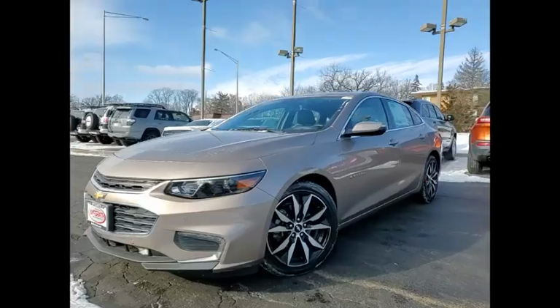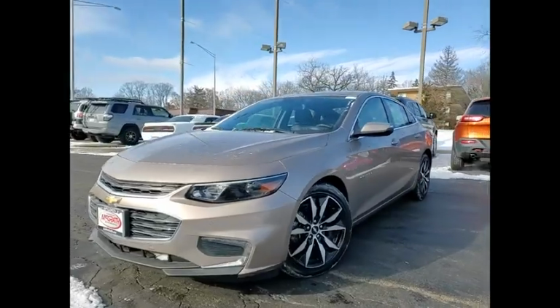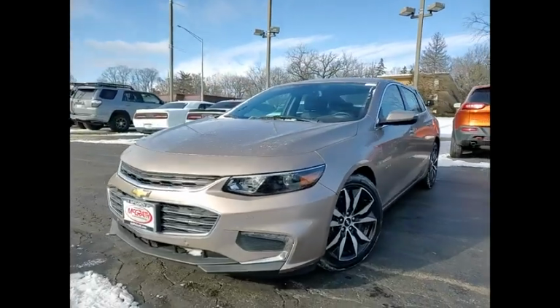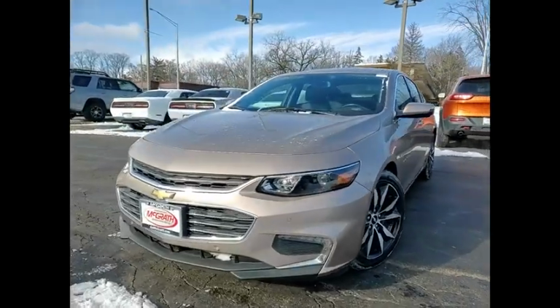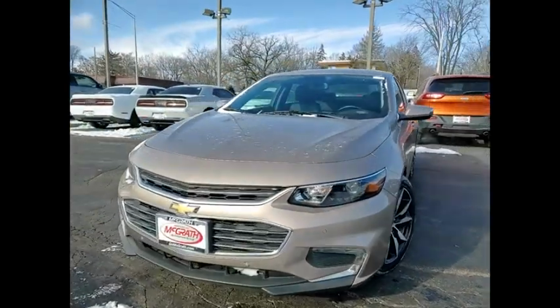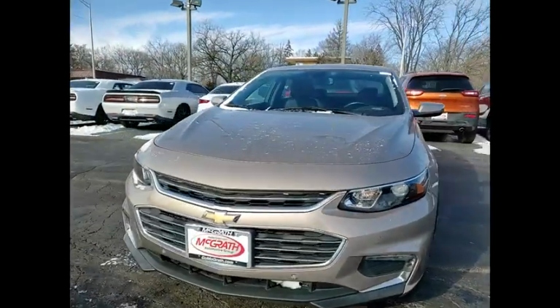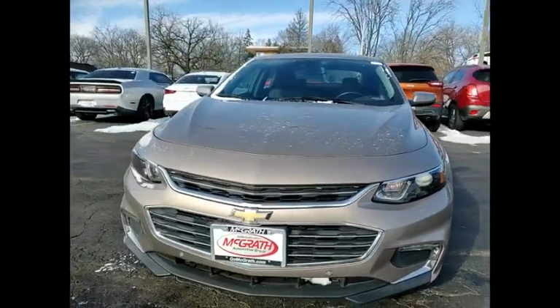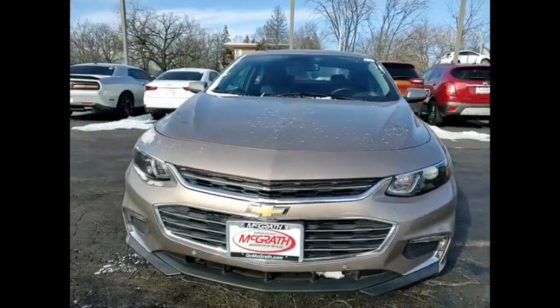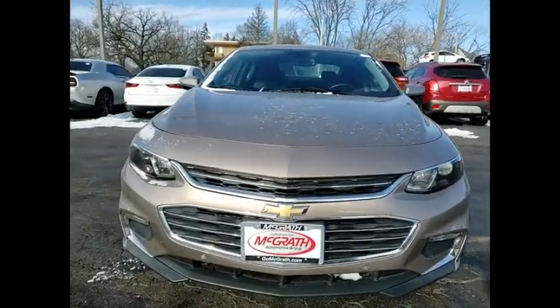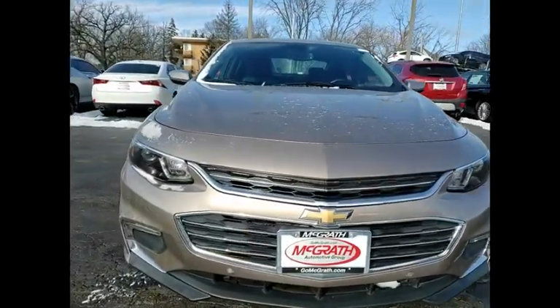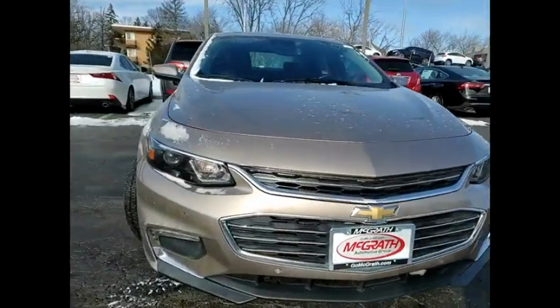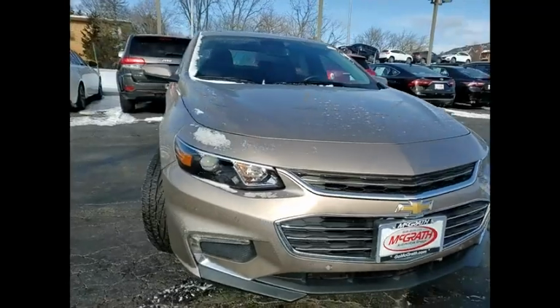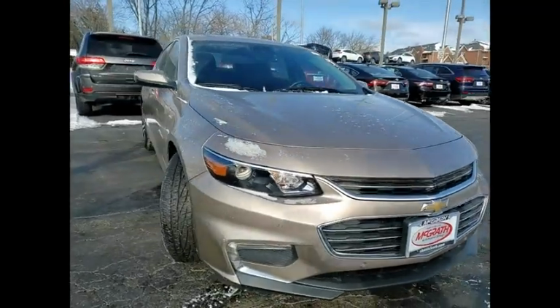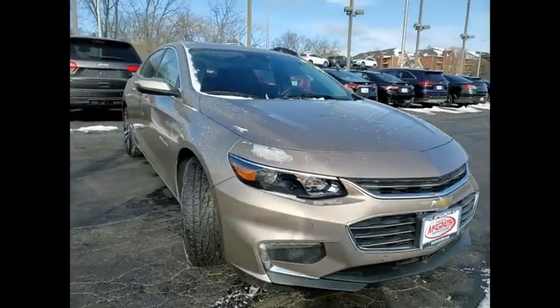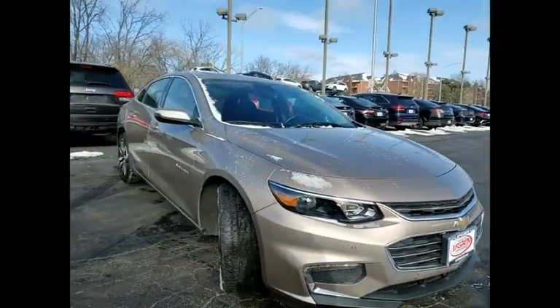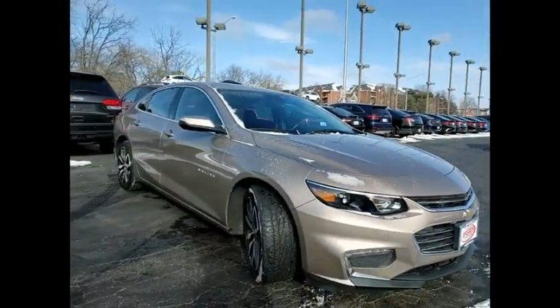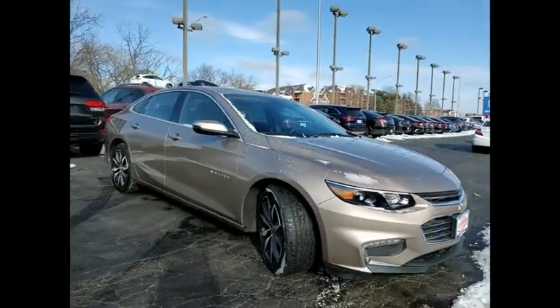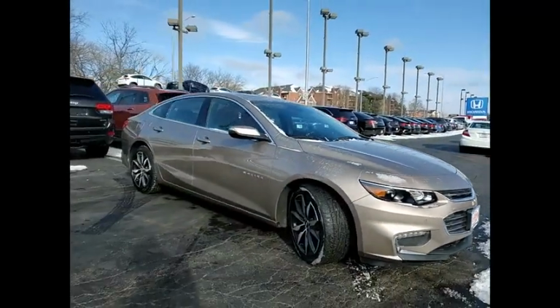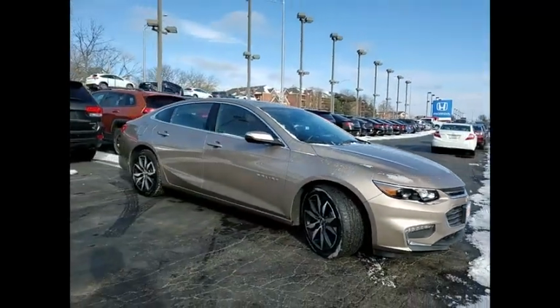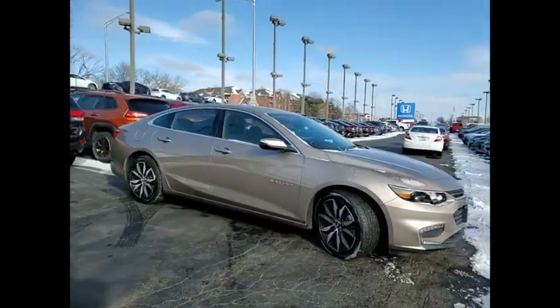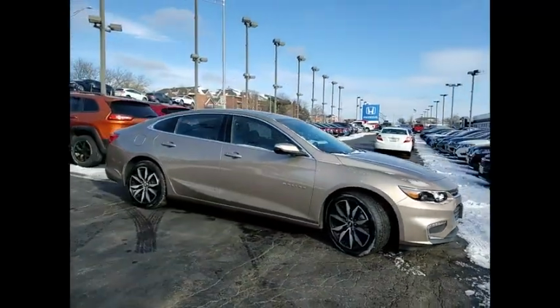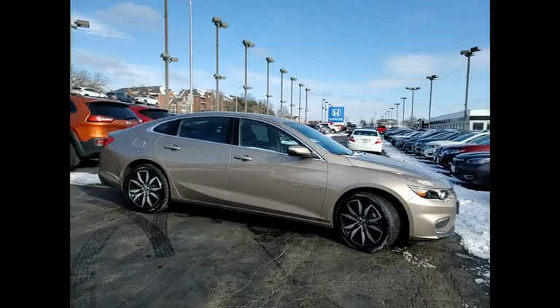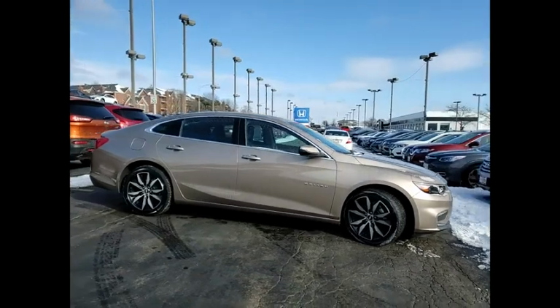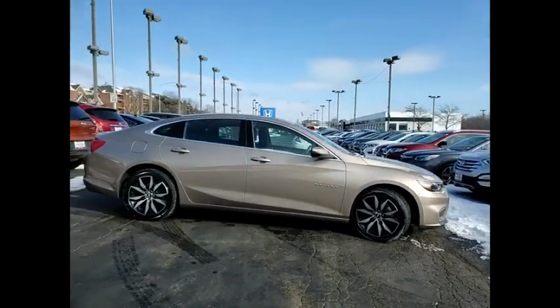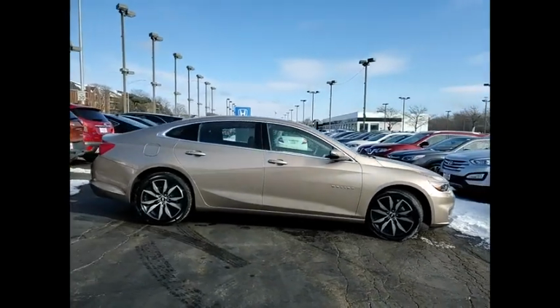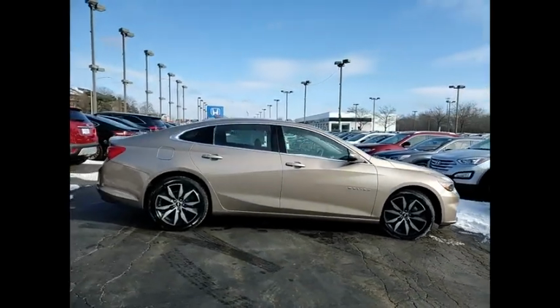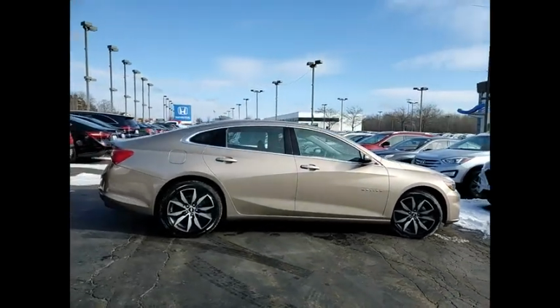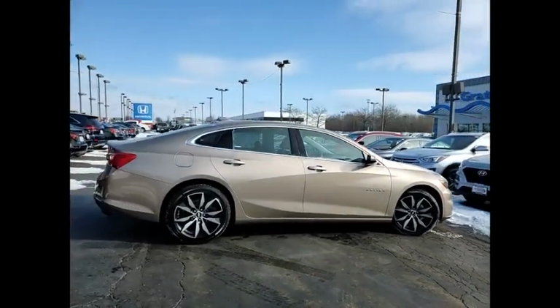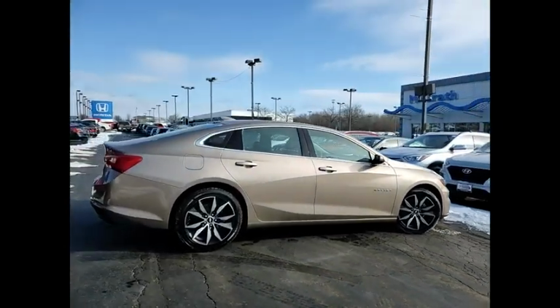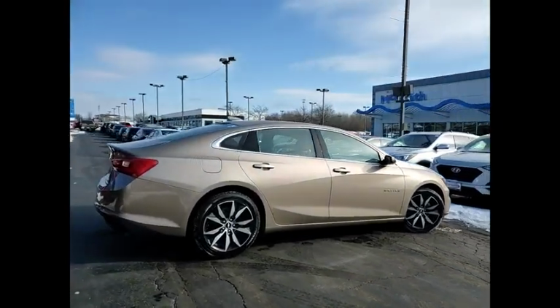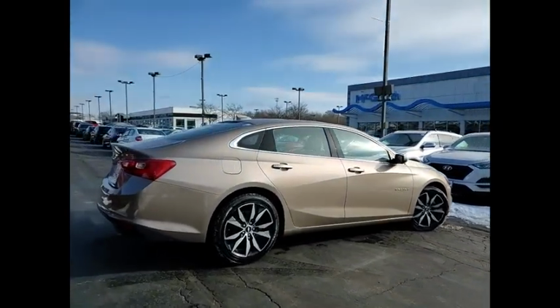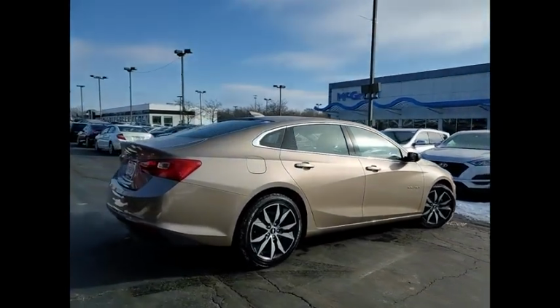You are going to love the 2018 Malibu. A combination of performance and fuel economy, the Malibu is a great commuting car. This vehicle has less than 35,000 miles. Here are some of this vehicle's great options.